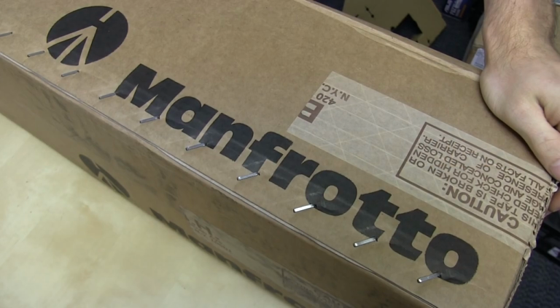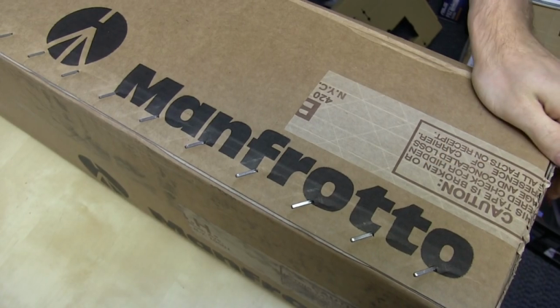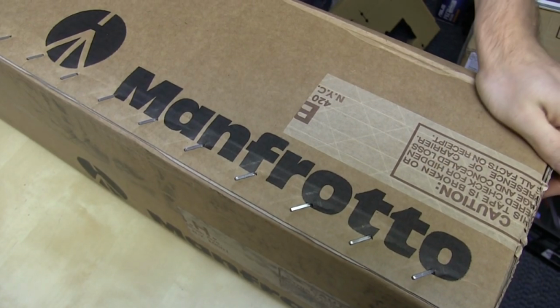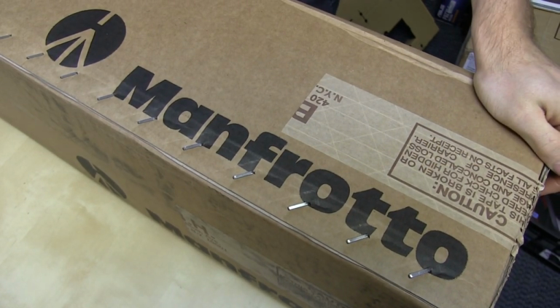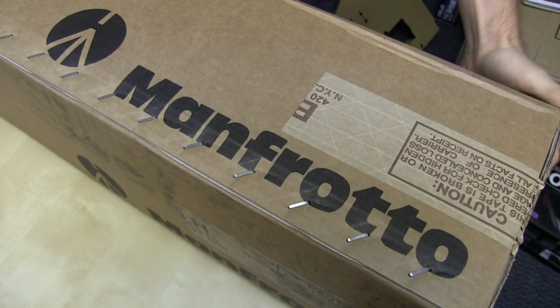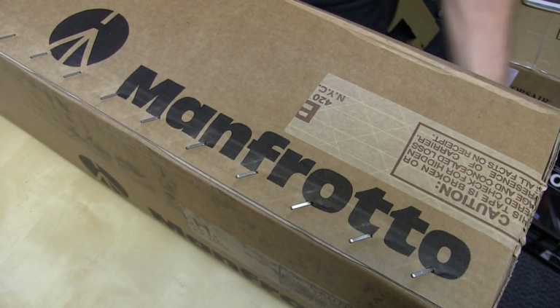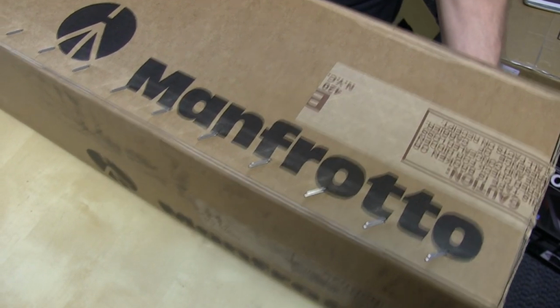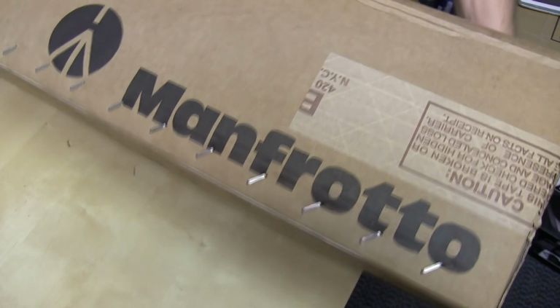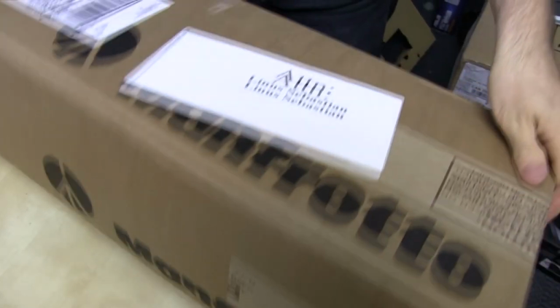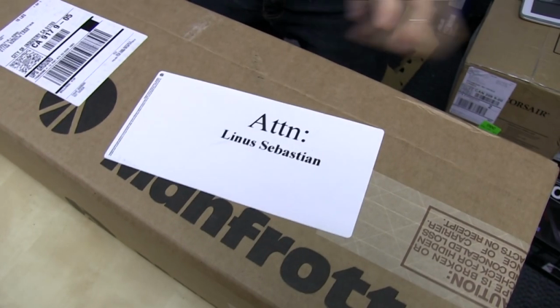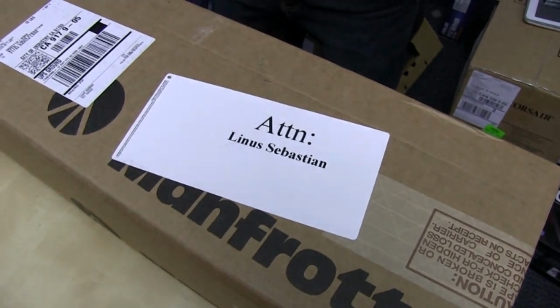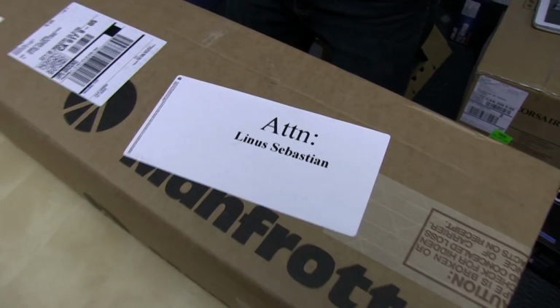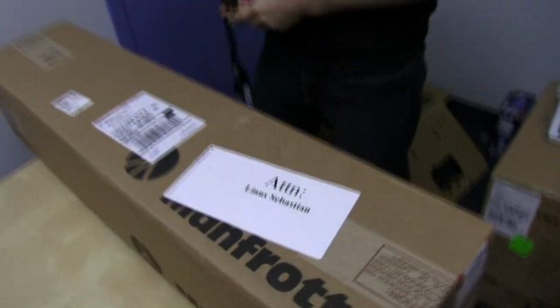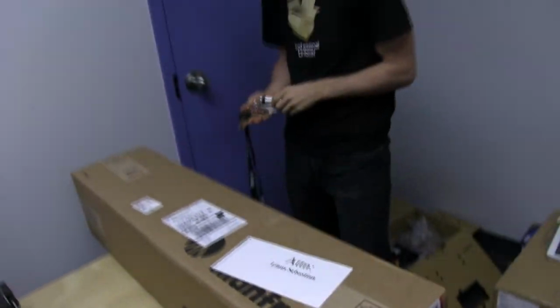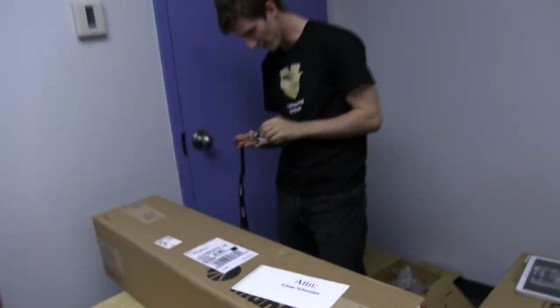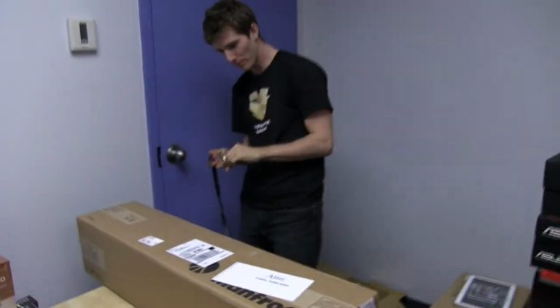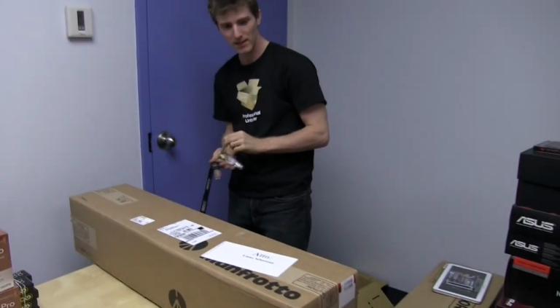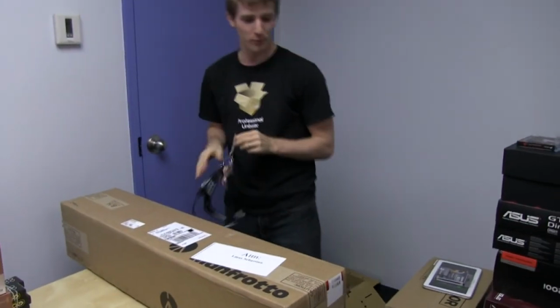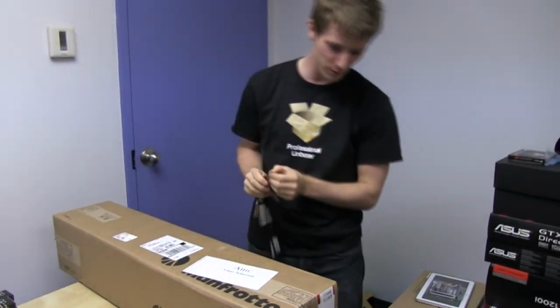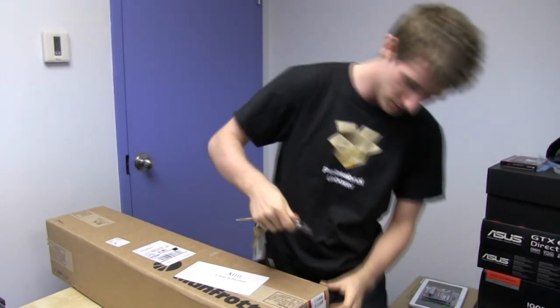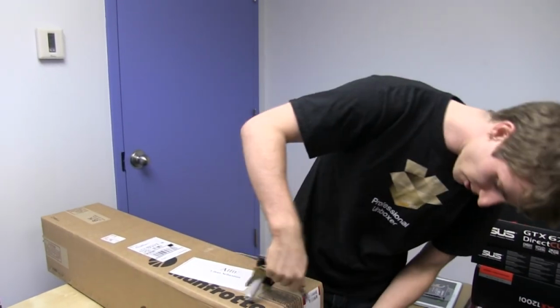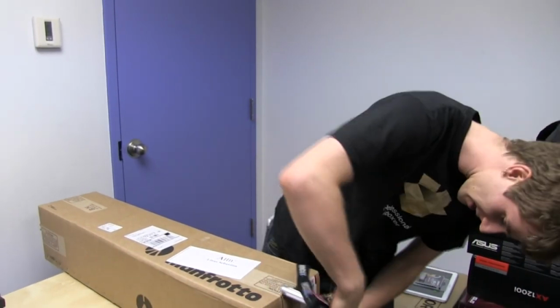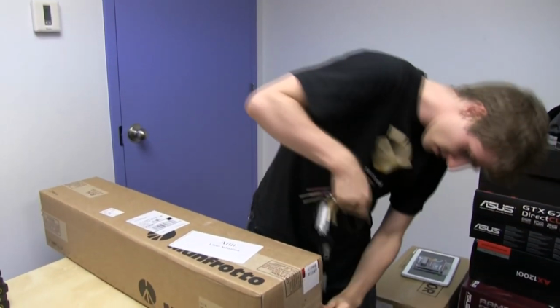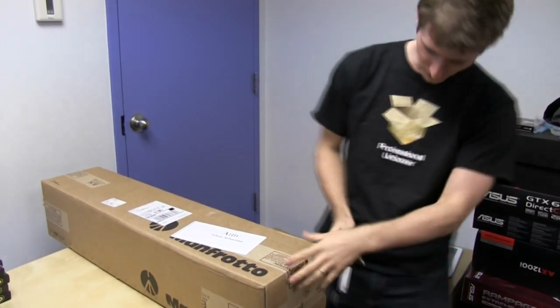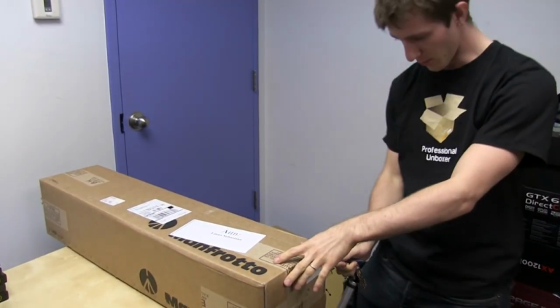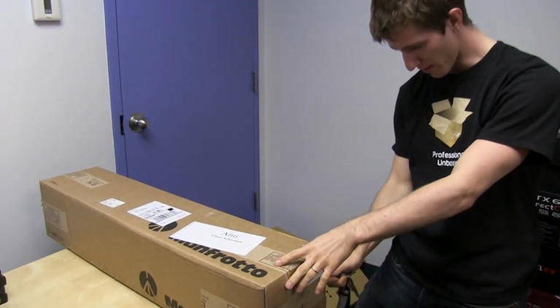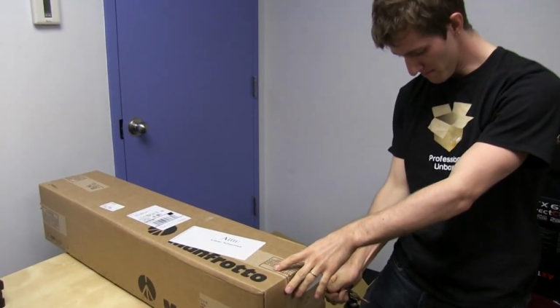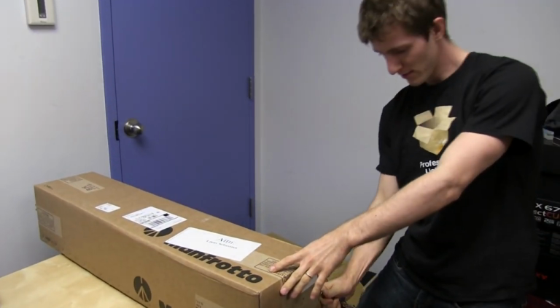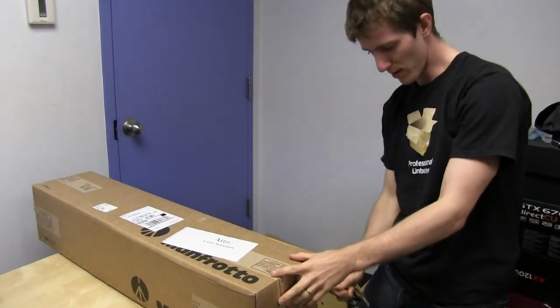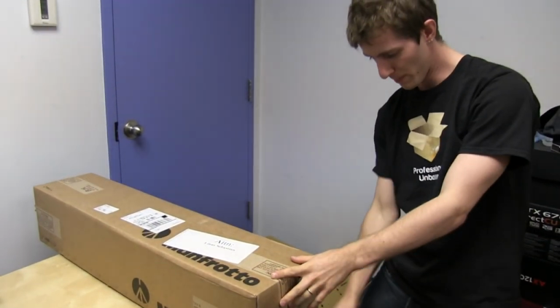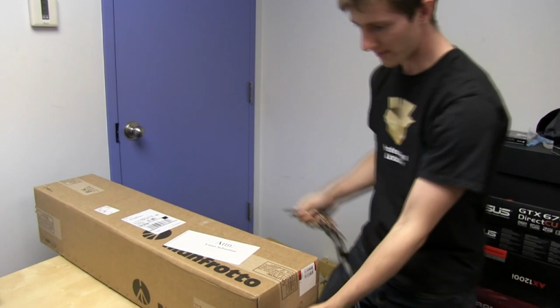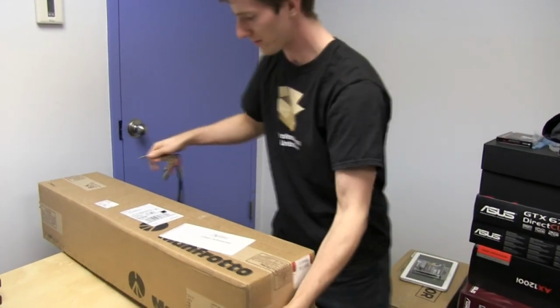Welcome to my unboxing and first look at my new tripod. This is a Manfrotto something or other — can't remember what it is, but we'll open it up. It's got really good reviews on the online store that I bought it from, so I'm hoping that it's awesome.